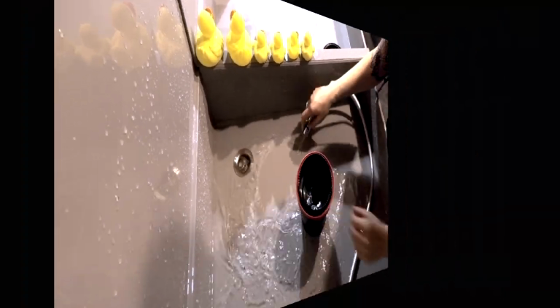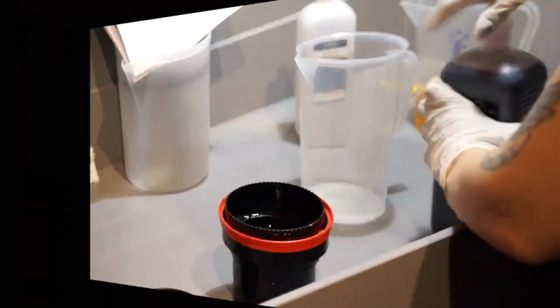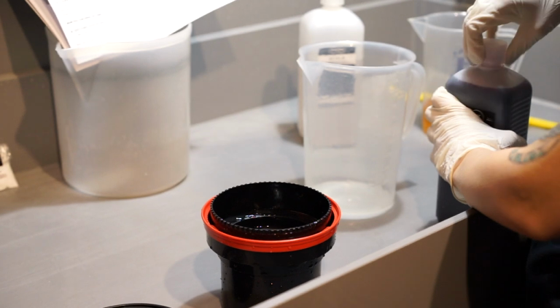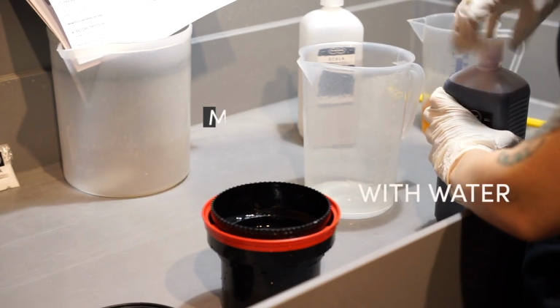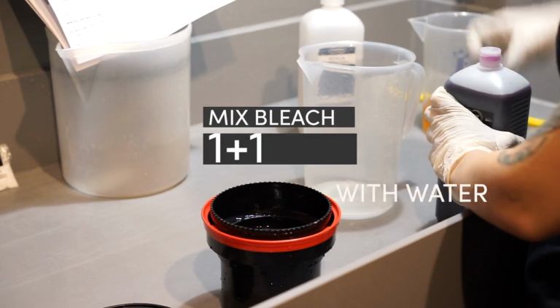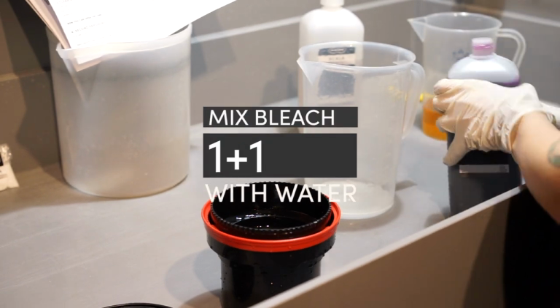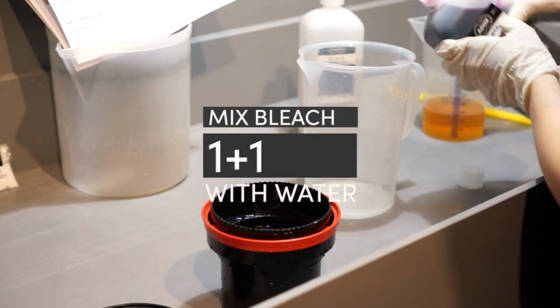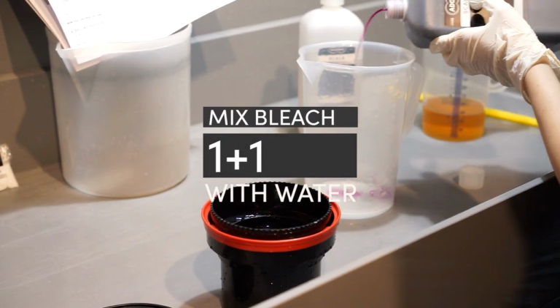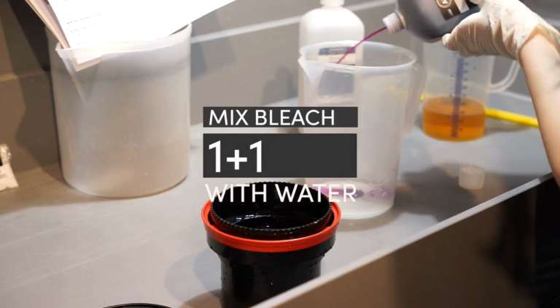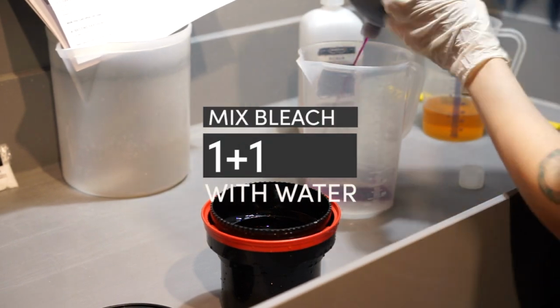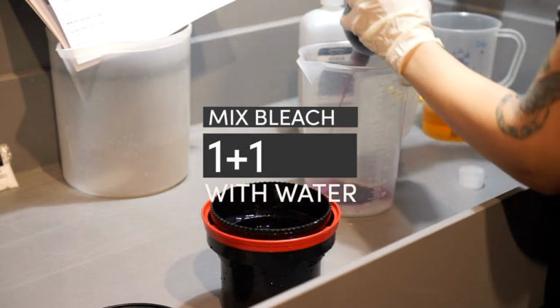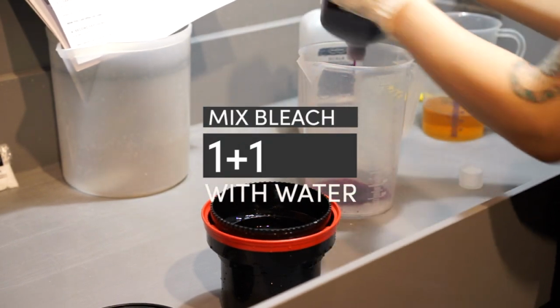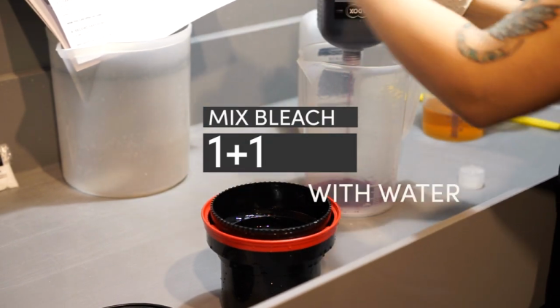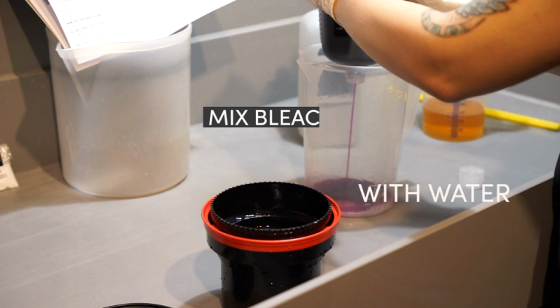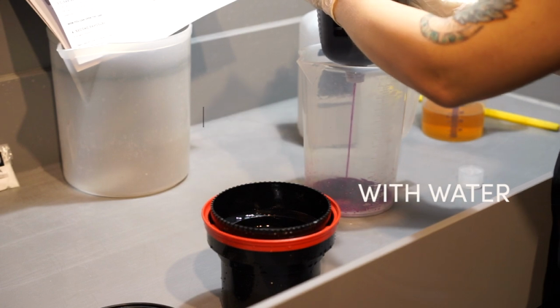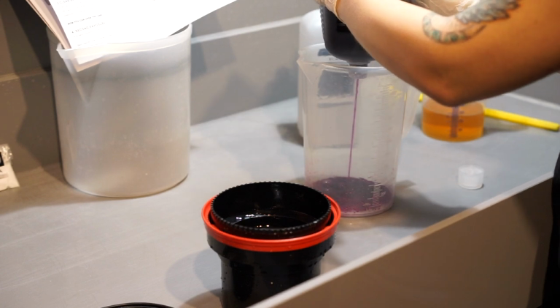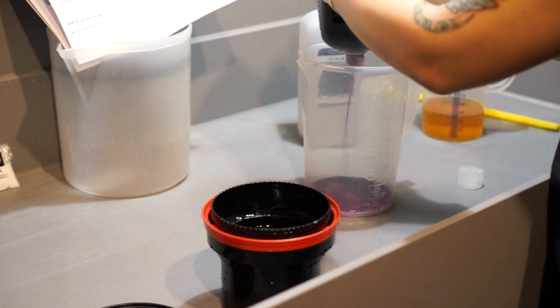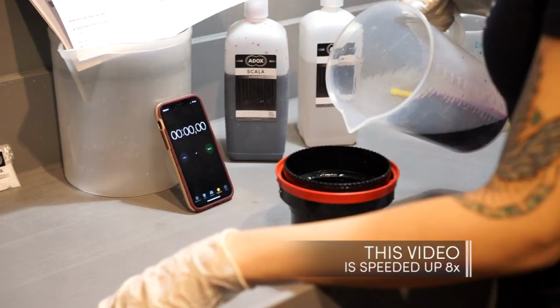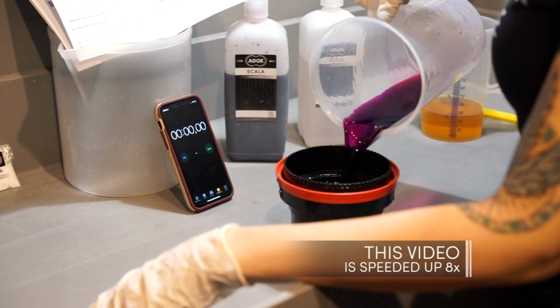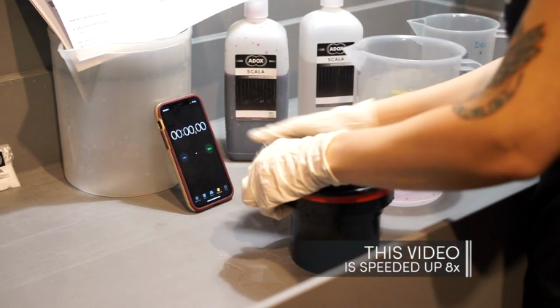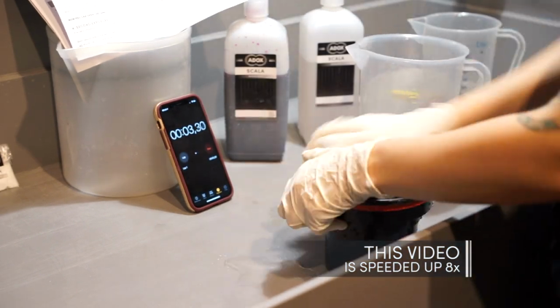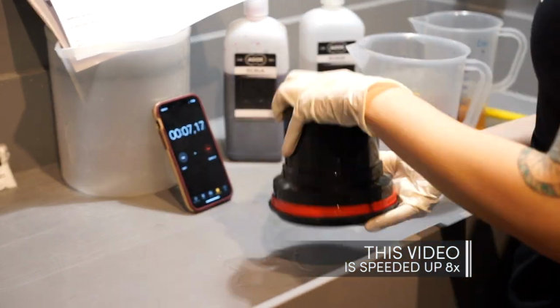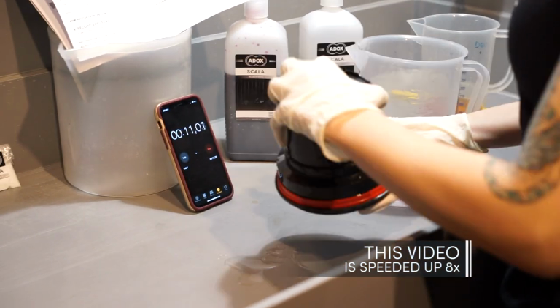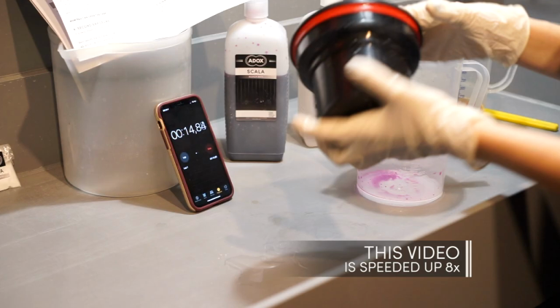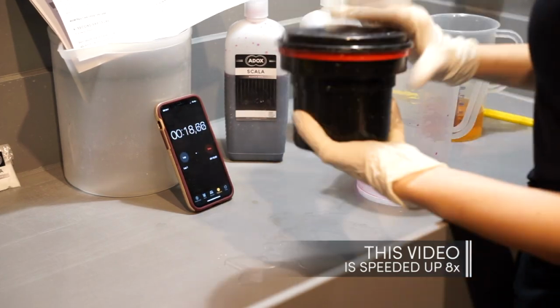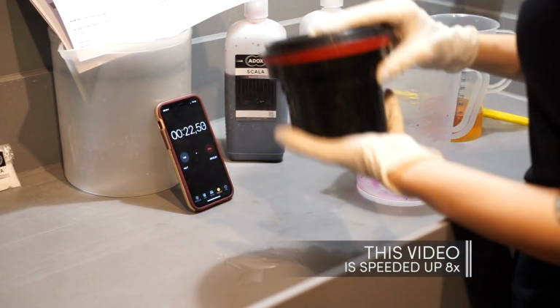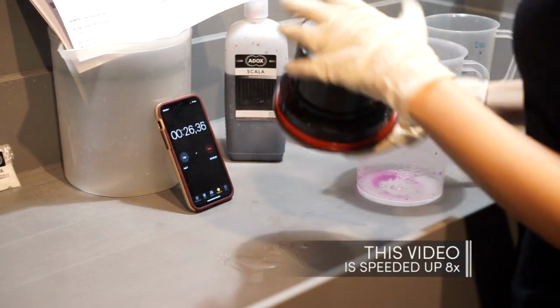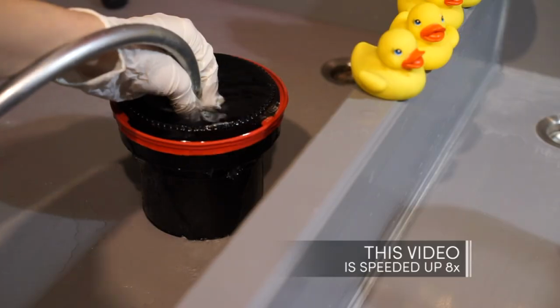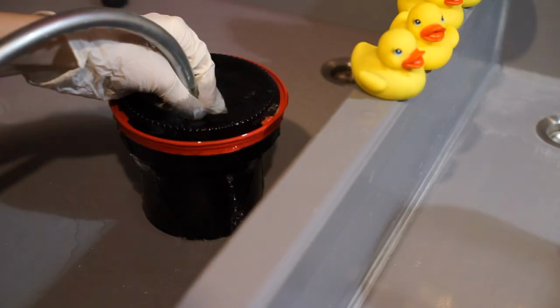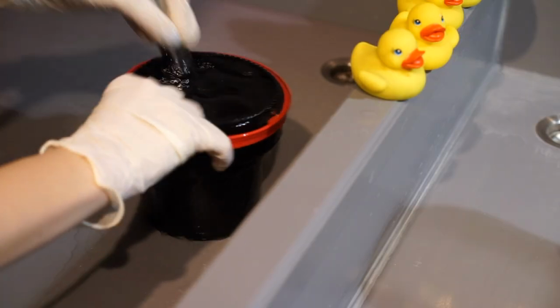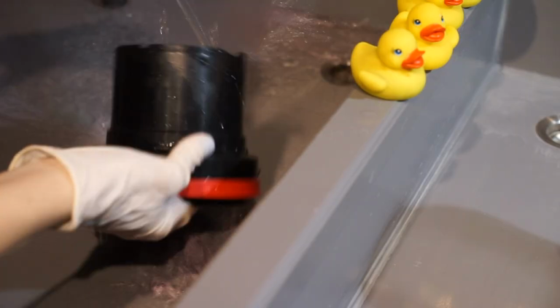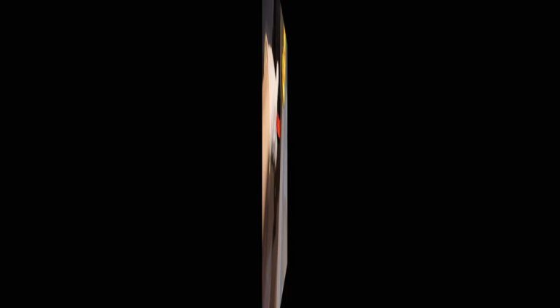The bleach bath has to be mixed also 1+1 in water at the temperature that fits your film. Agitation can be like the developer, or slow and continuous. After the bleach bath, the film has to be well rinsed again.